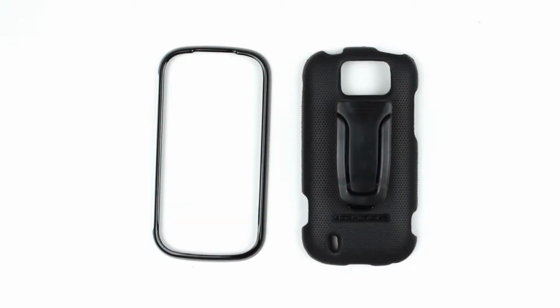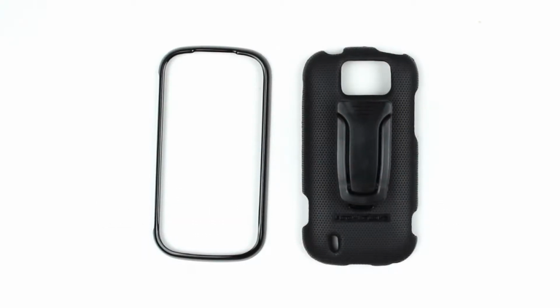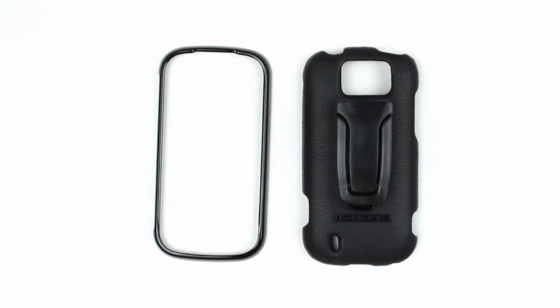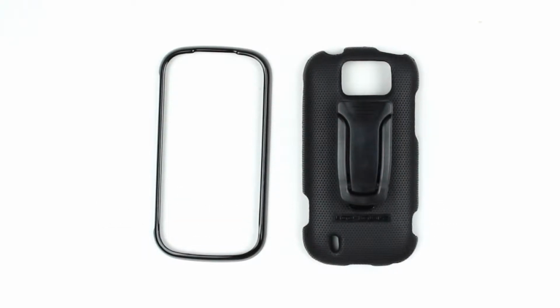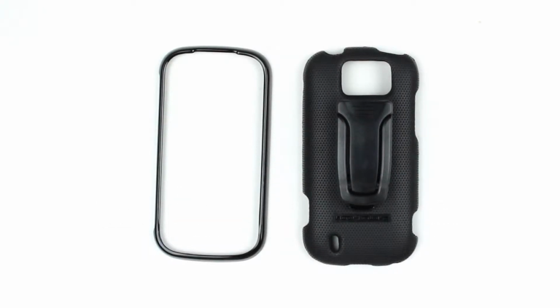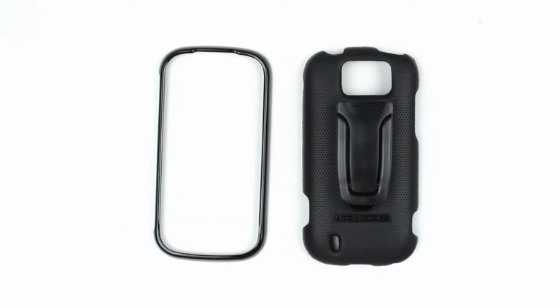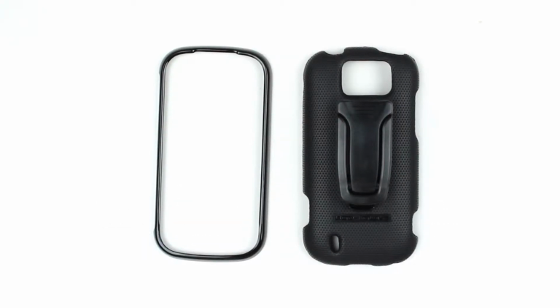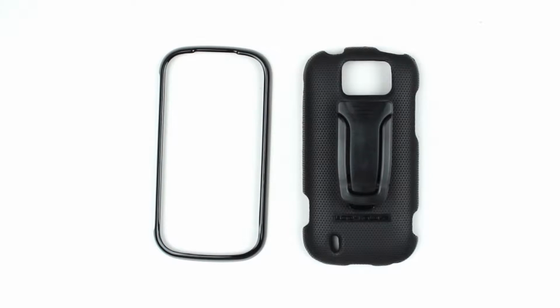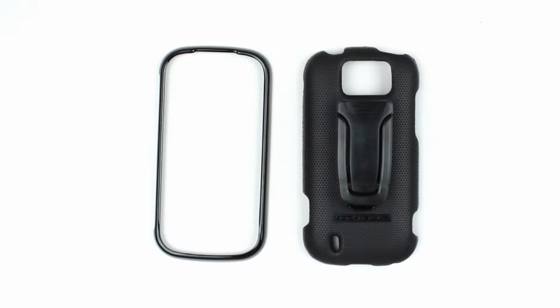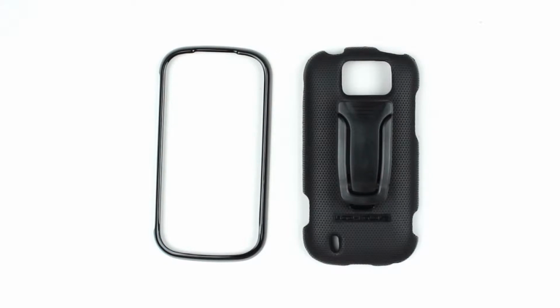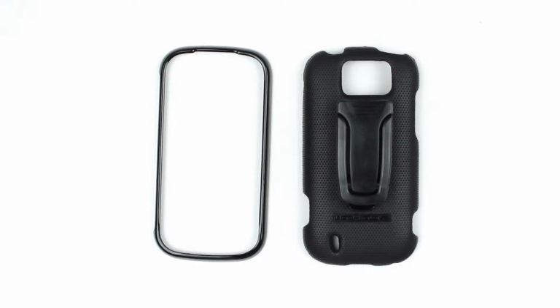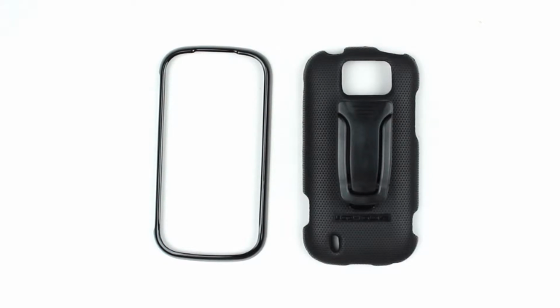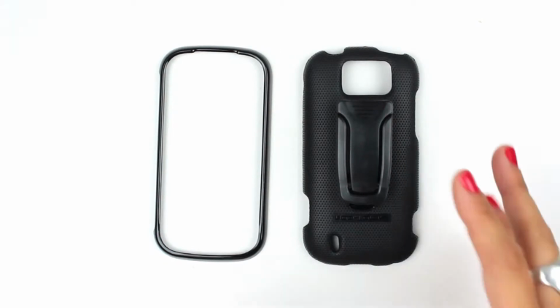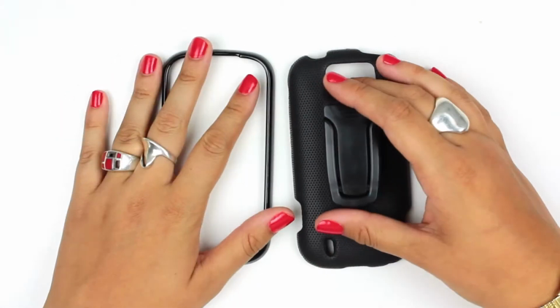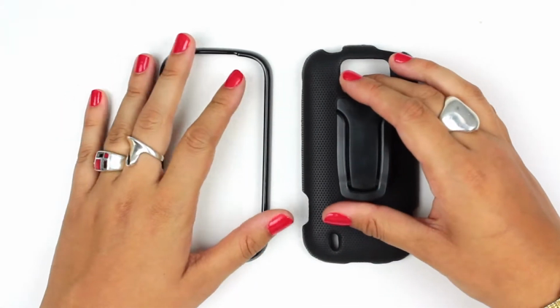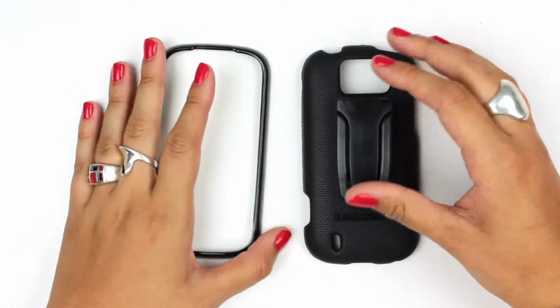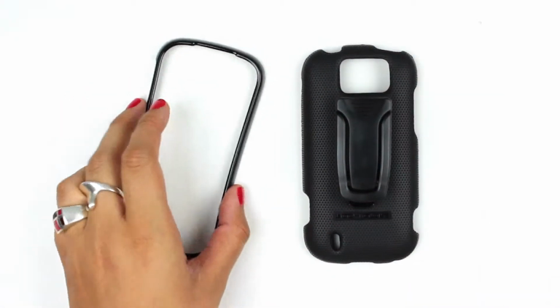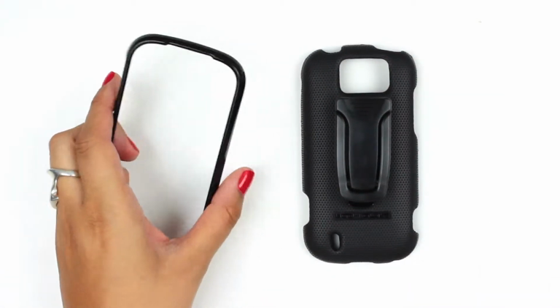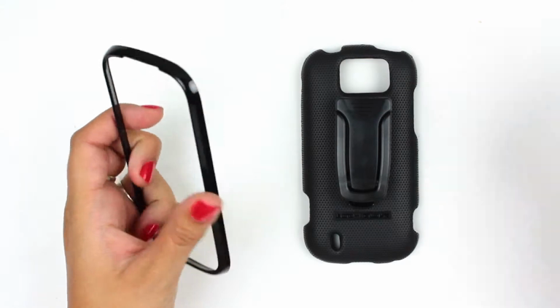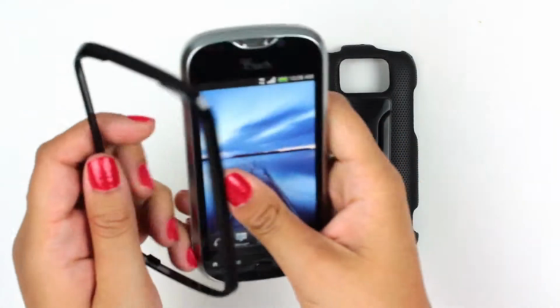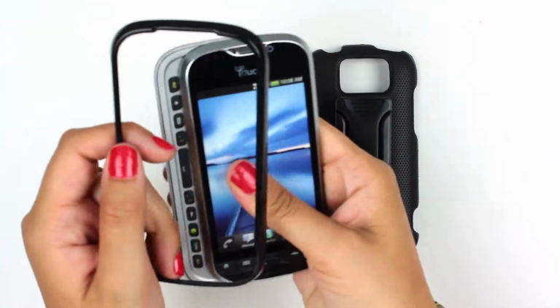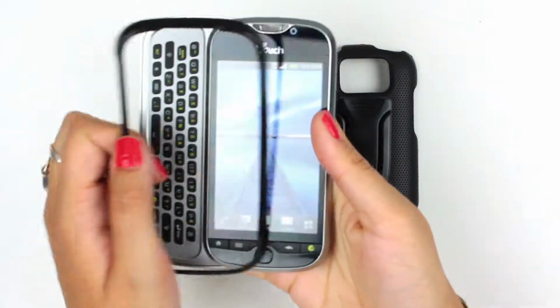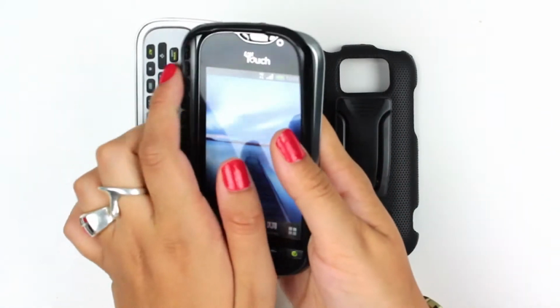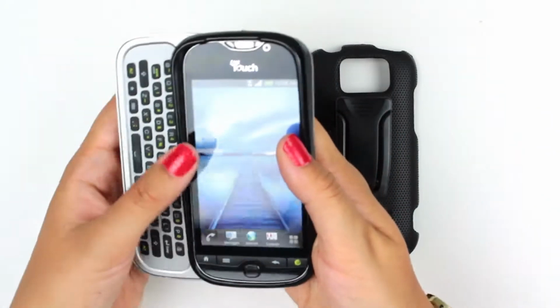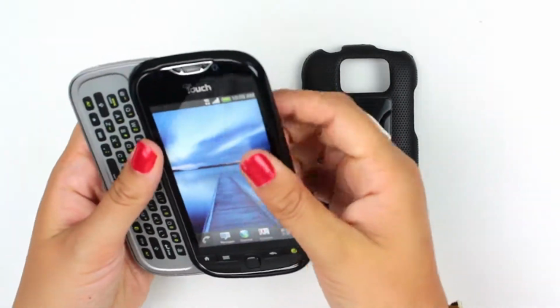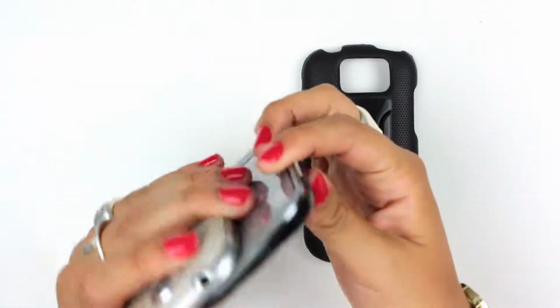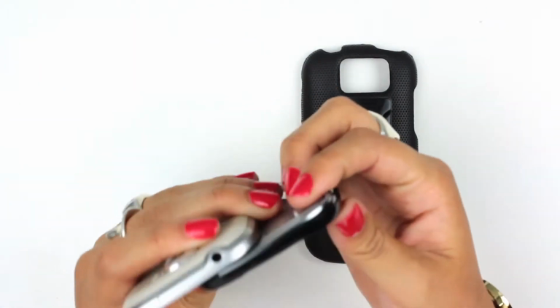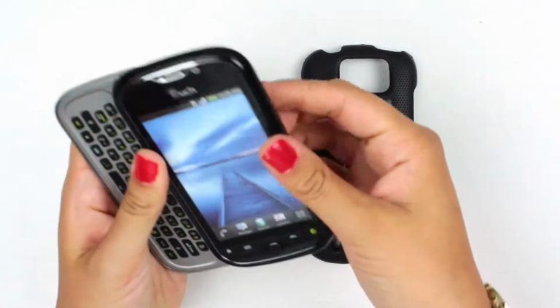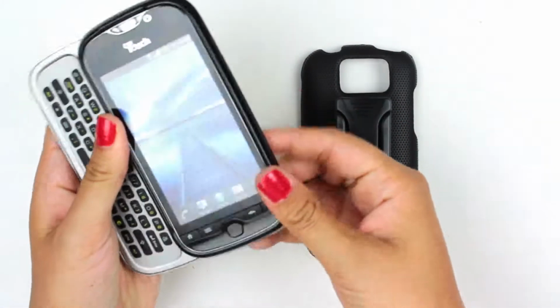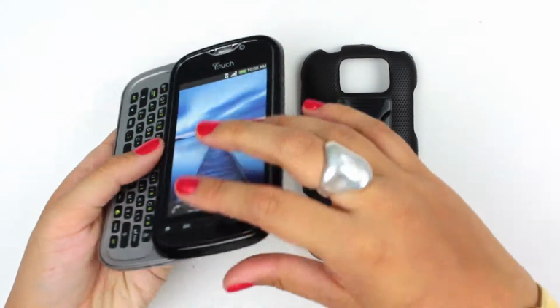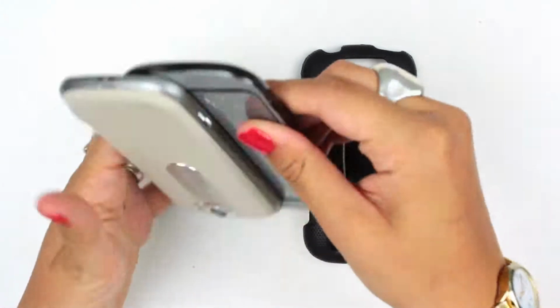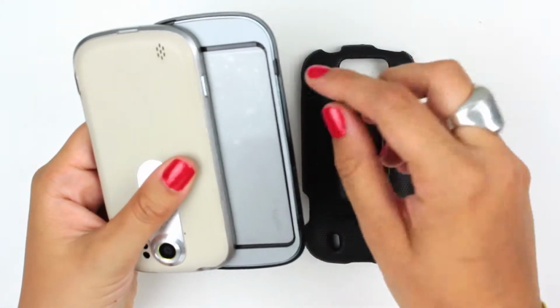Today we're reviewing the BodyGlove MyTouch 4G Slide snap-on shell and belt clip. This is the black. With the MyTouch Slide, you're going to put the top piece on first — just snap it over the edges.